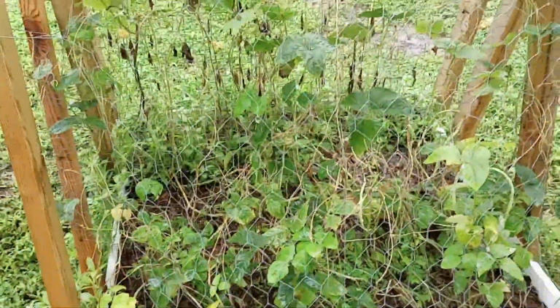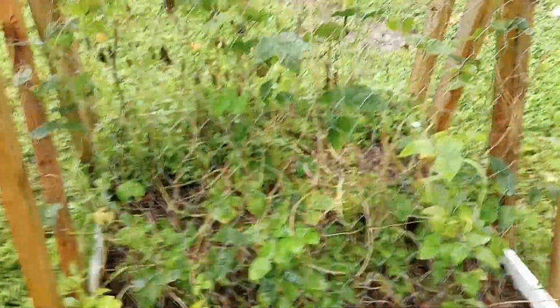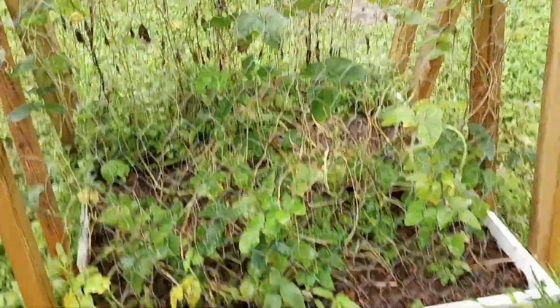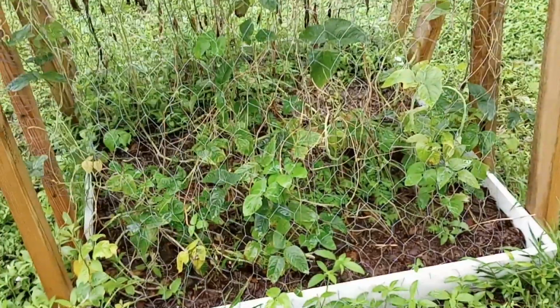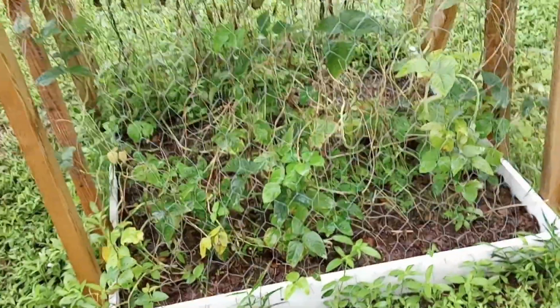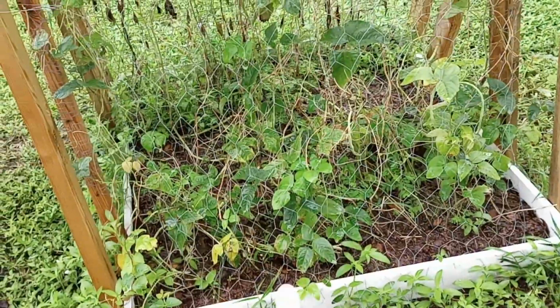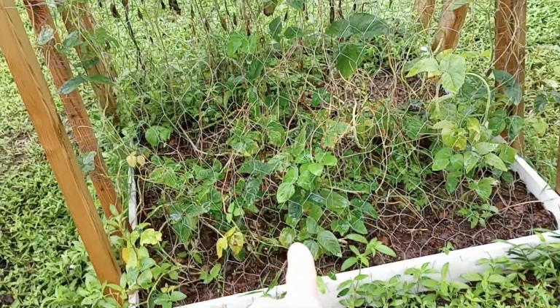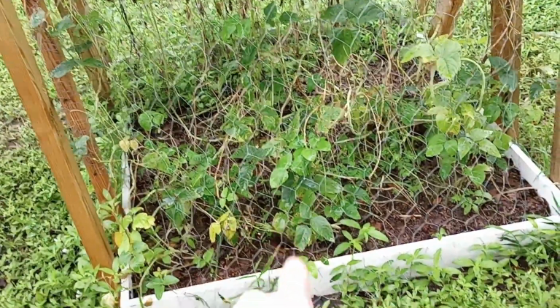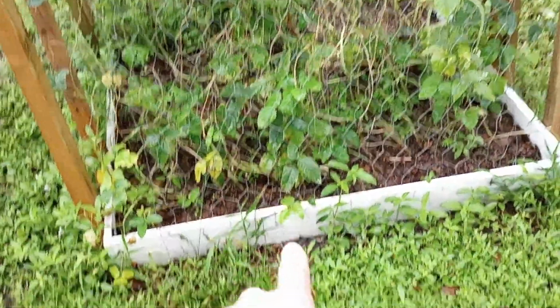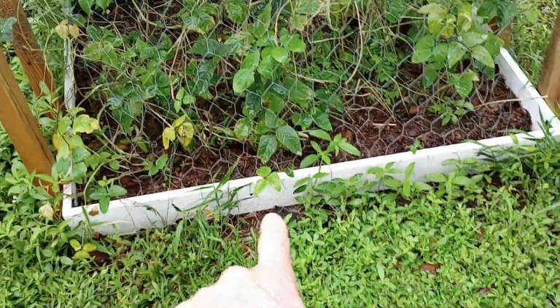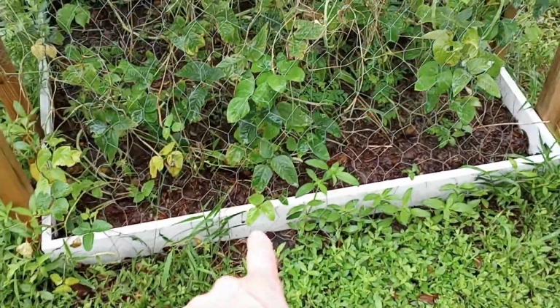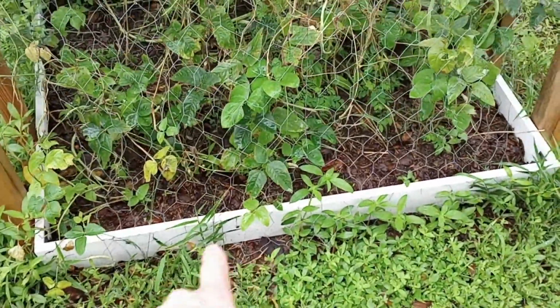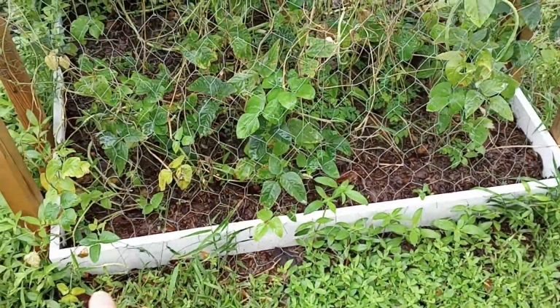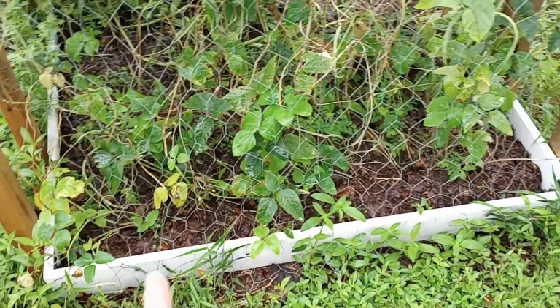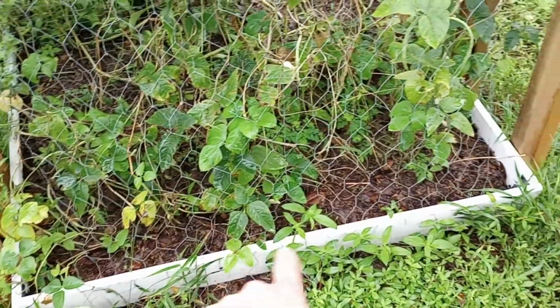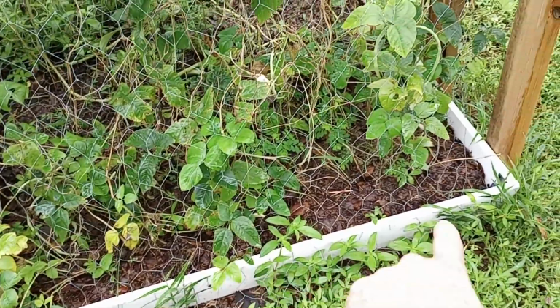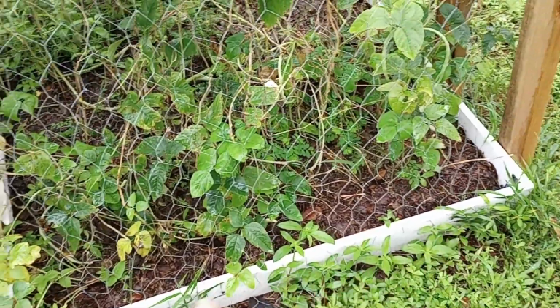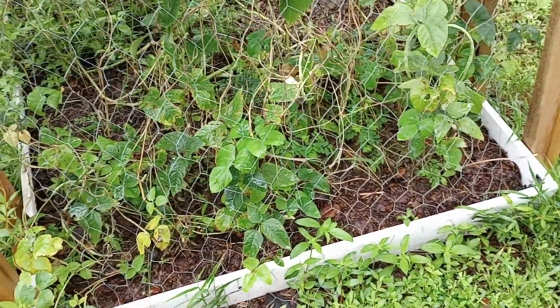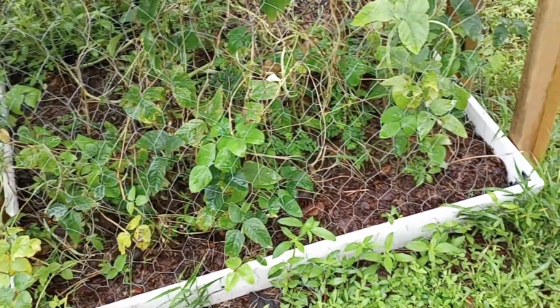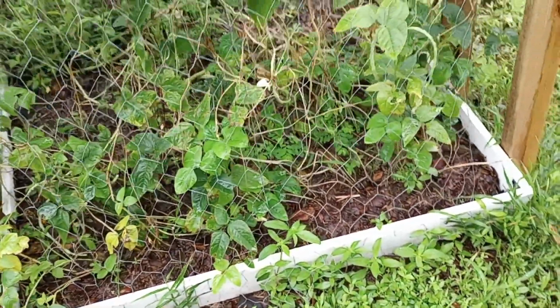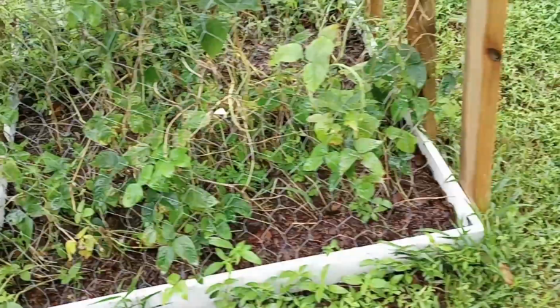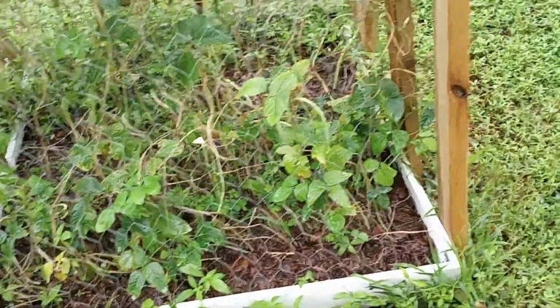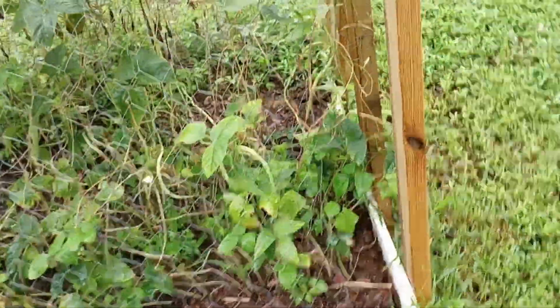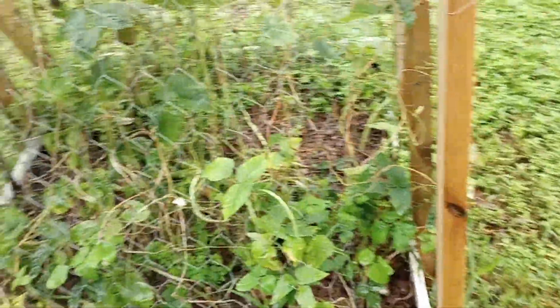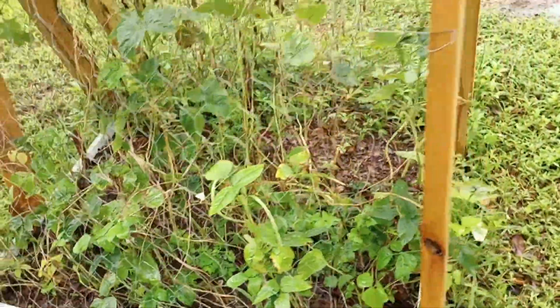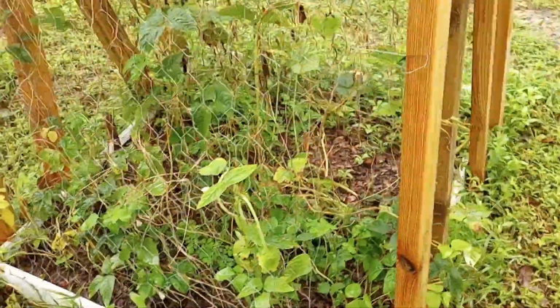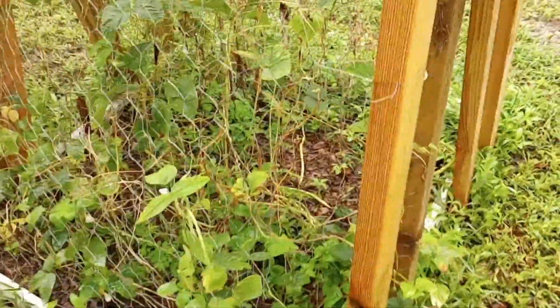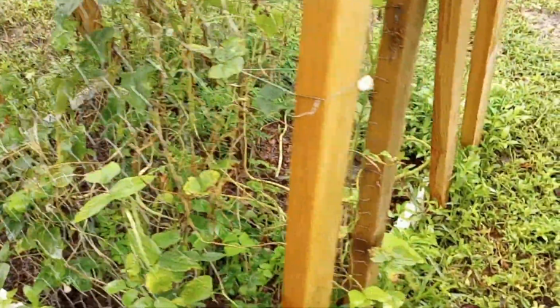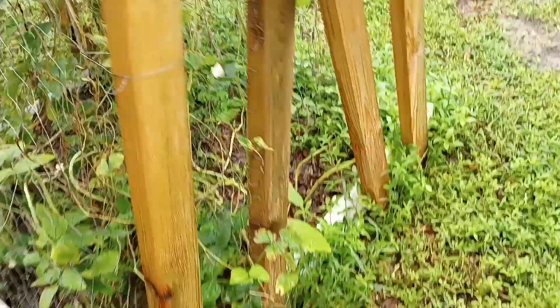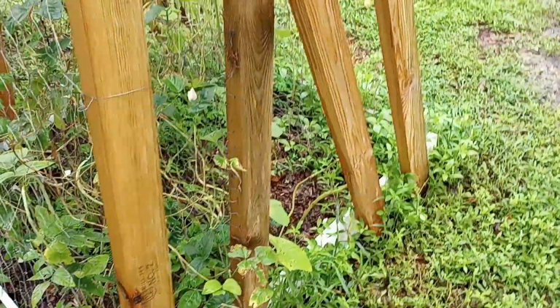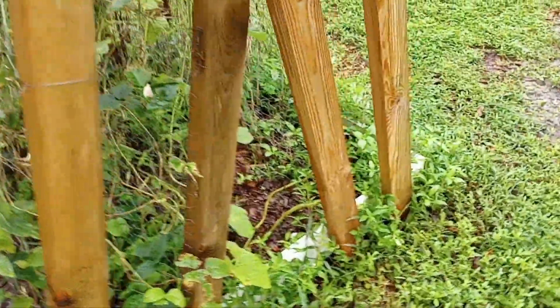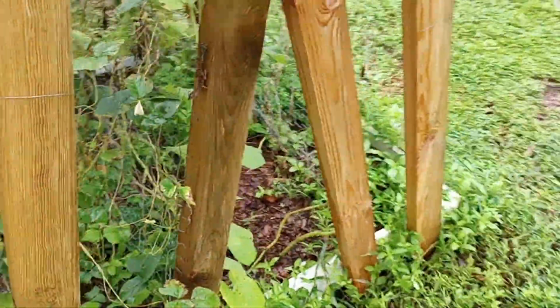We've got this raised bed right here. It's called PVC board. It does not decompose or anything like that — no wet or dry rot.